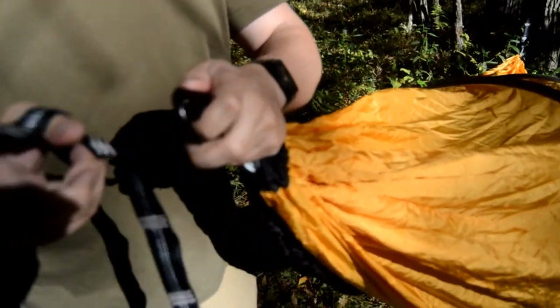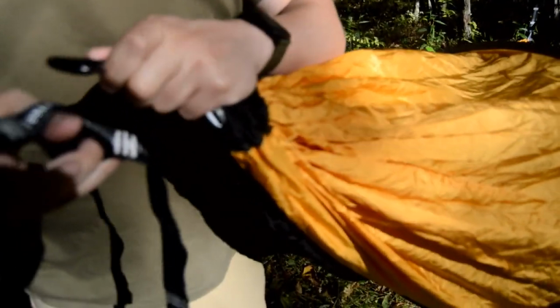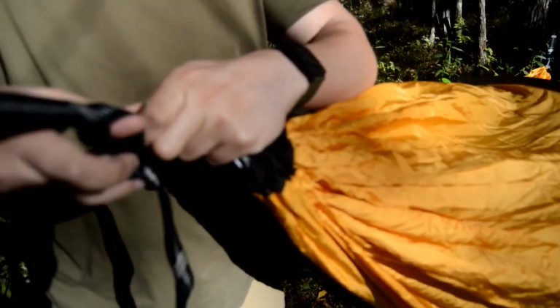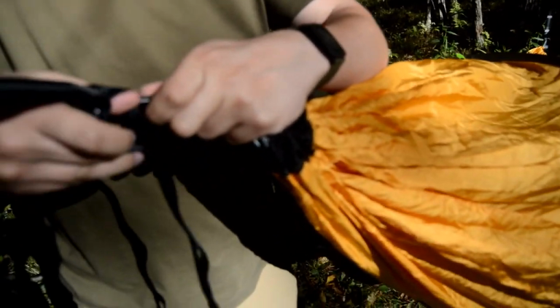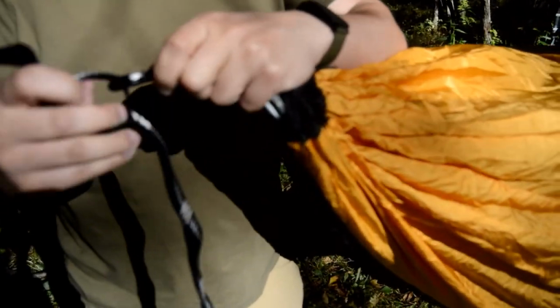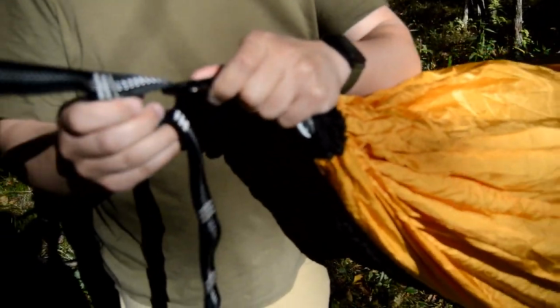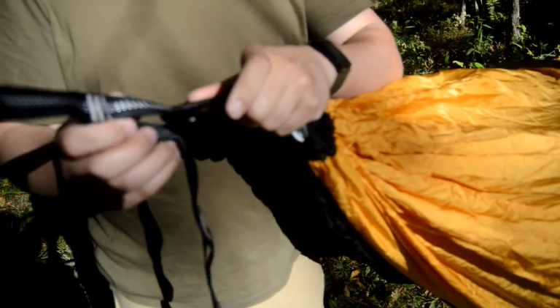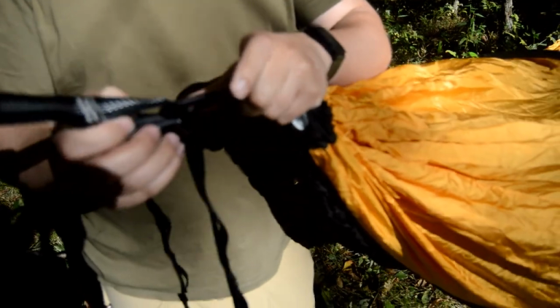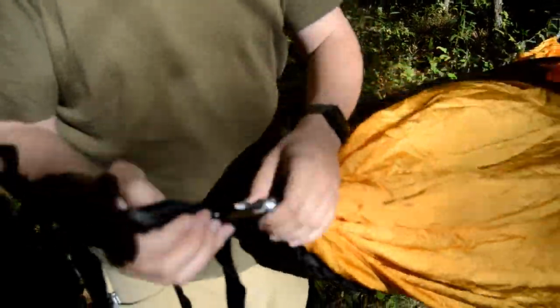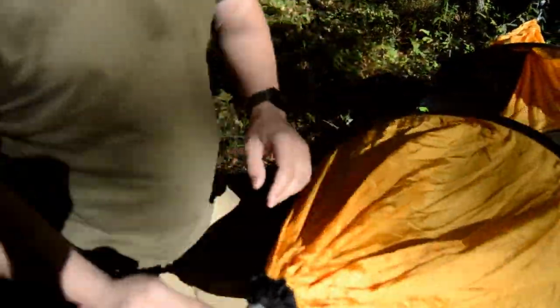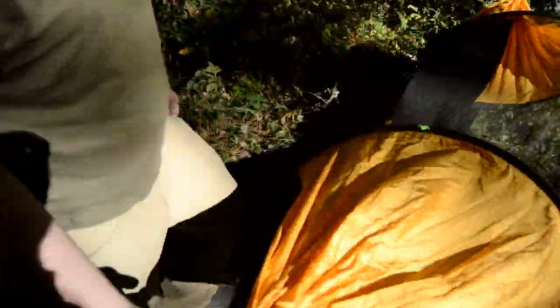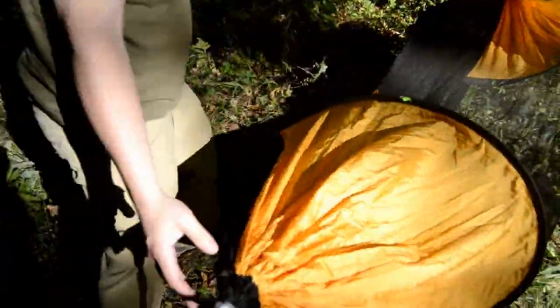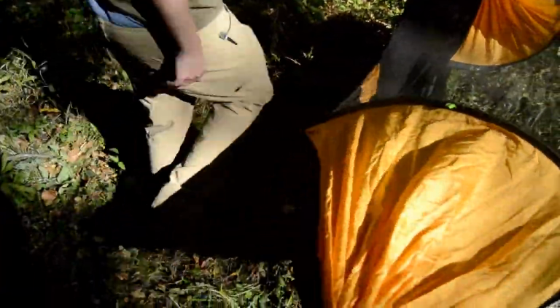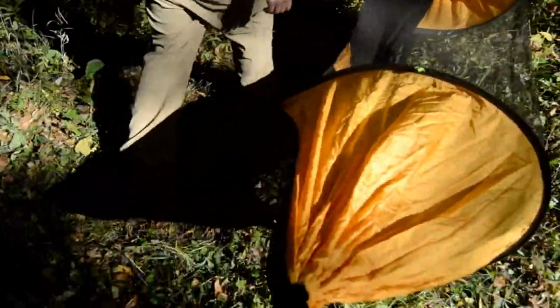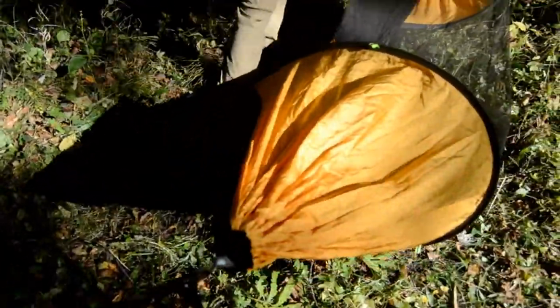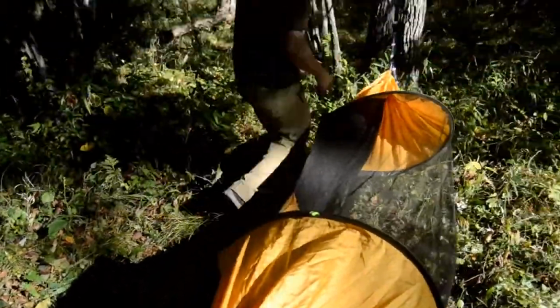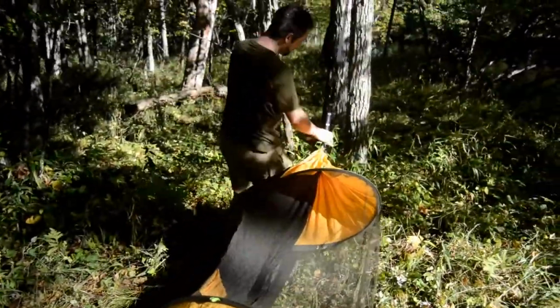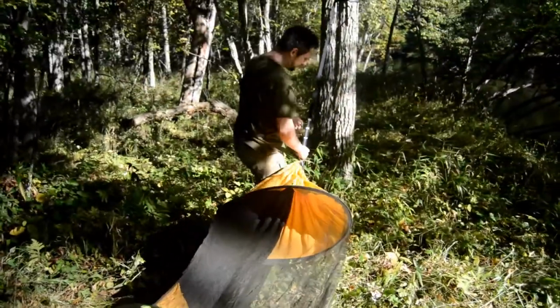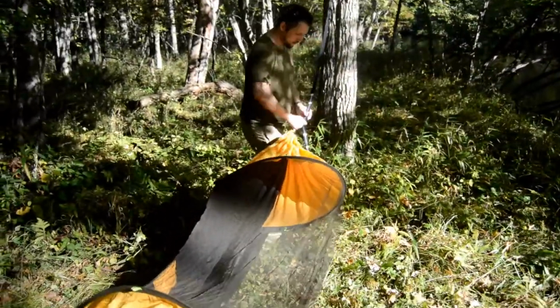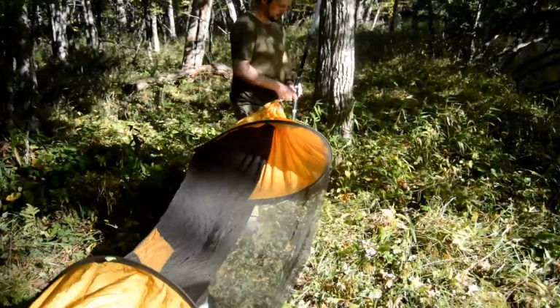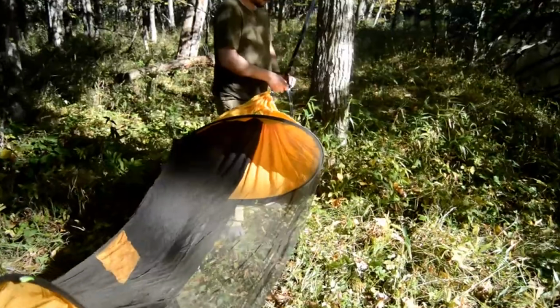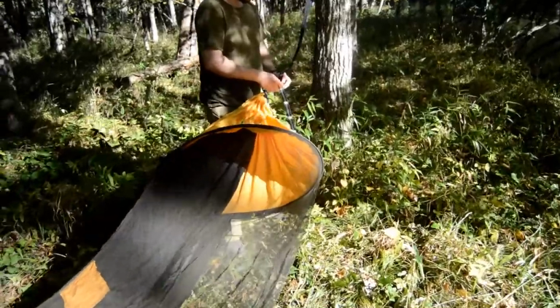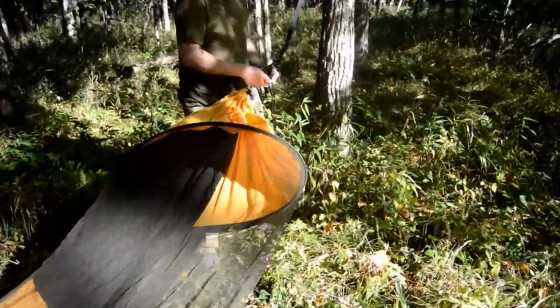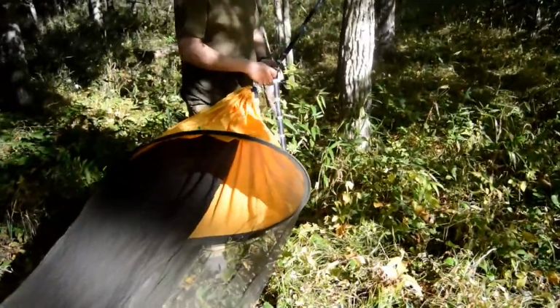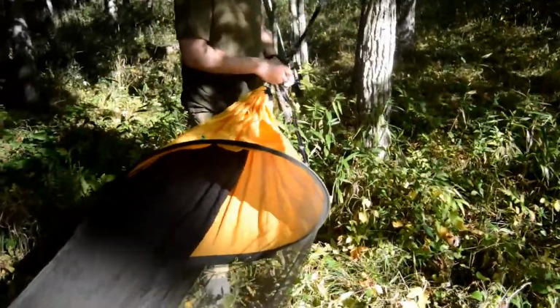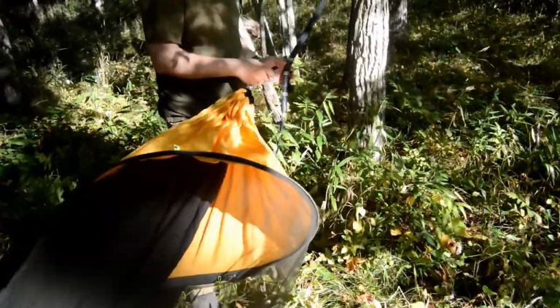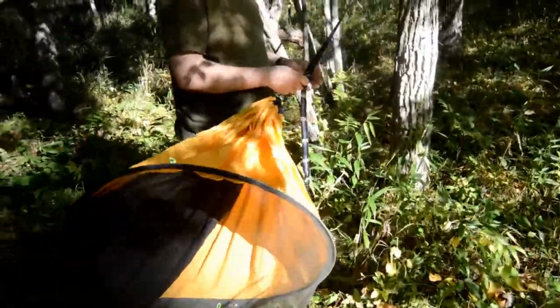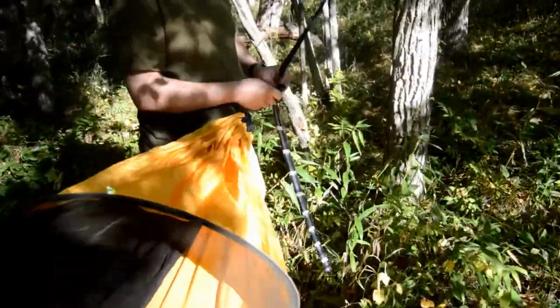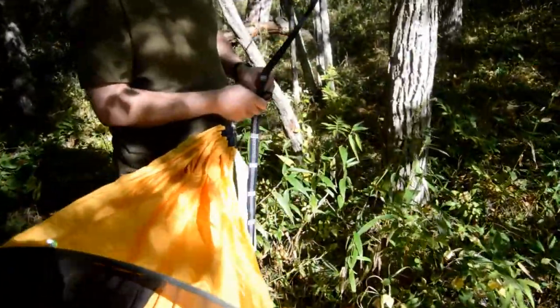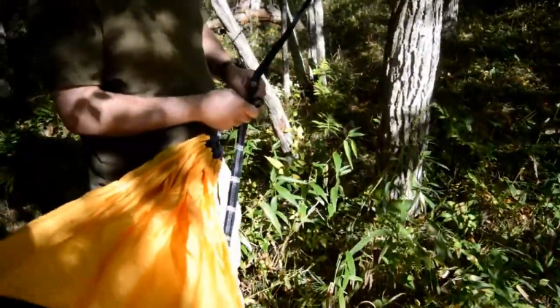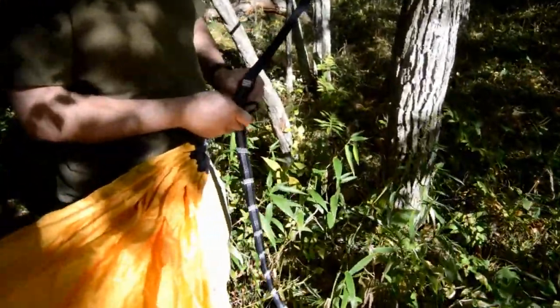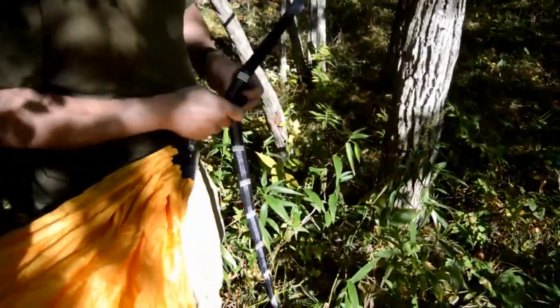Connect the hammock with the carabiner to the loop on the strap on each end. You may have to adjust which loops your hammock is going through to get the desired height.